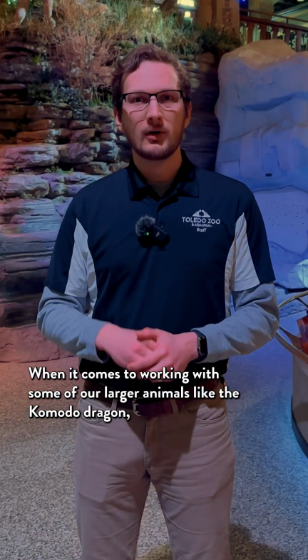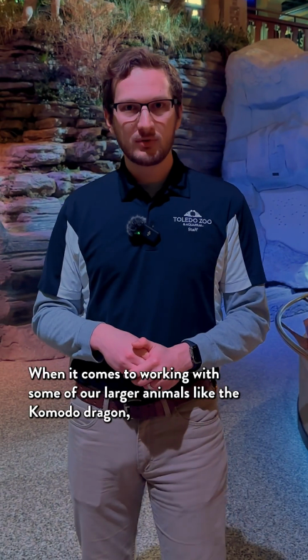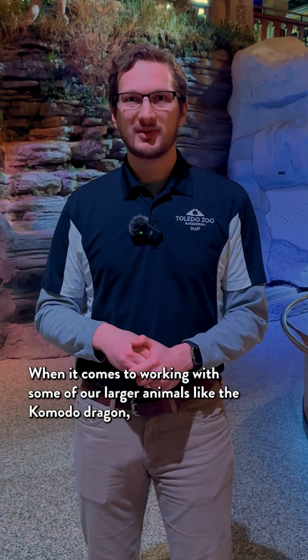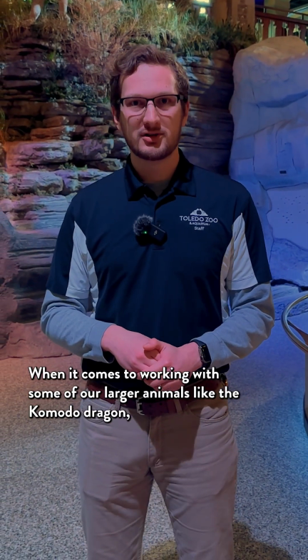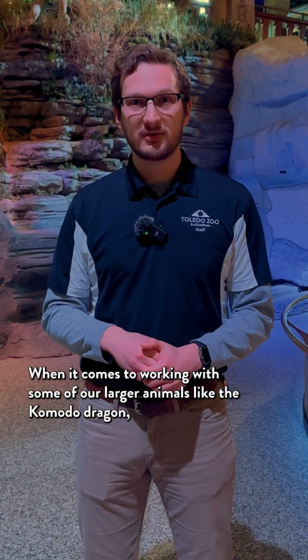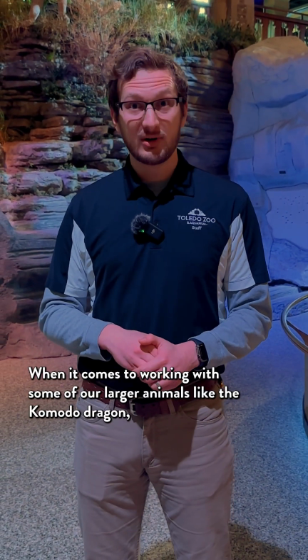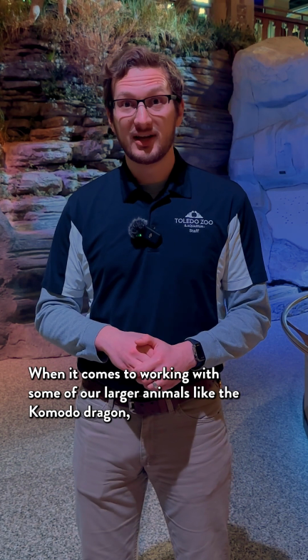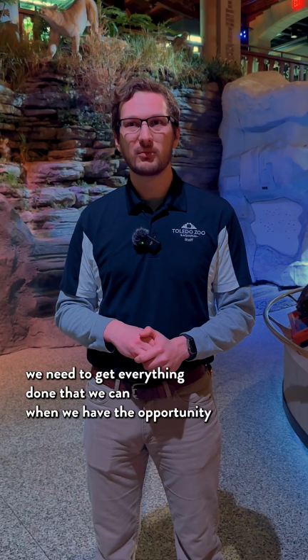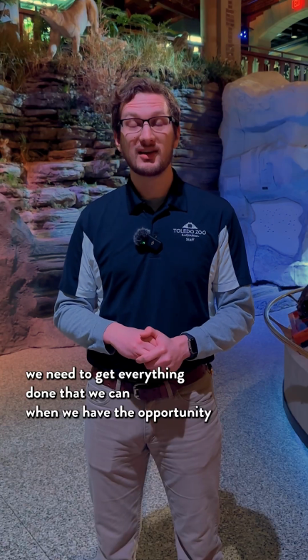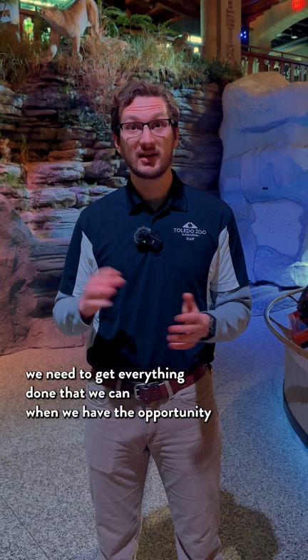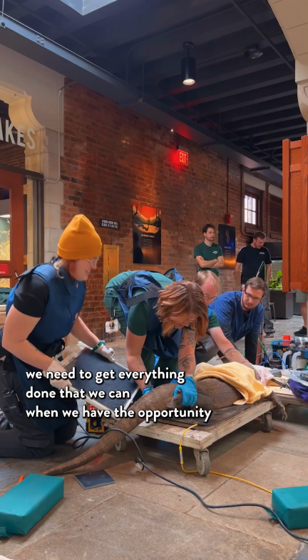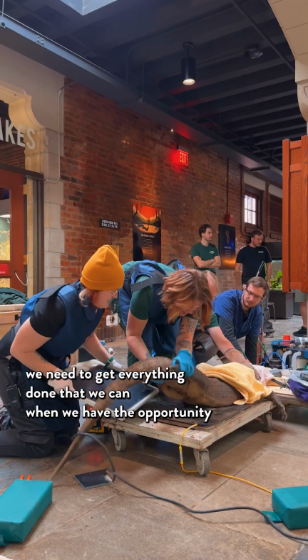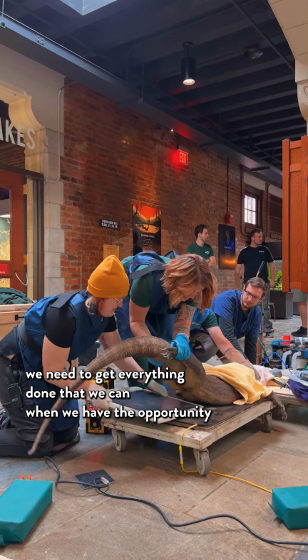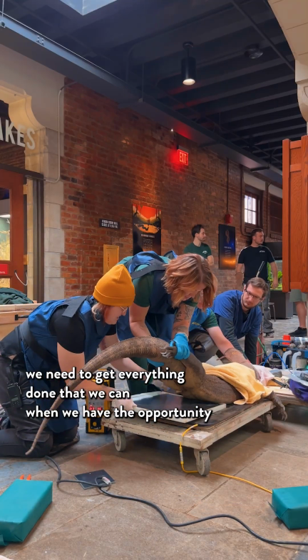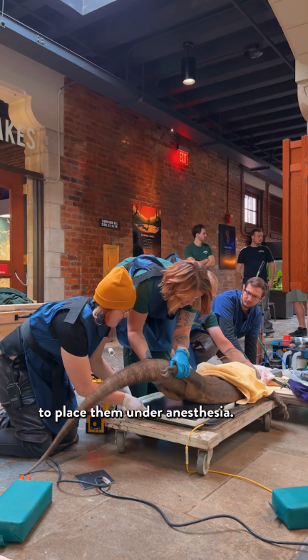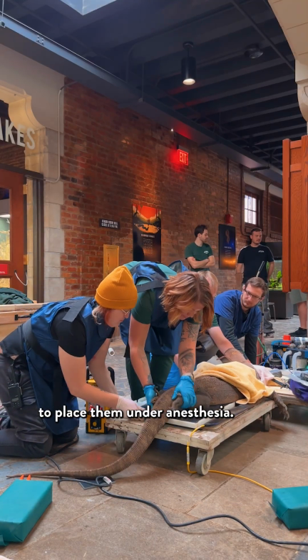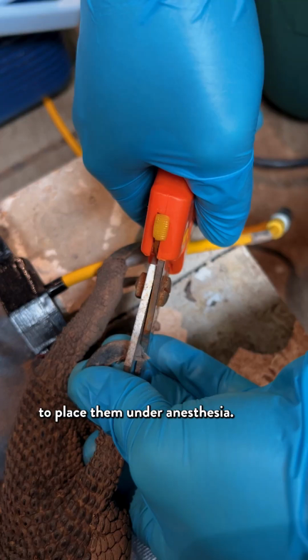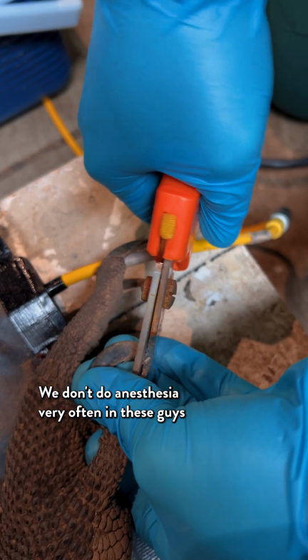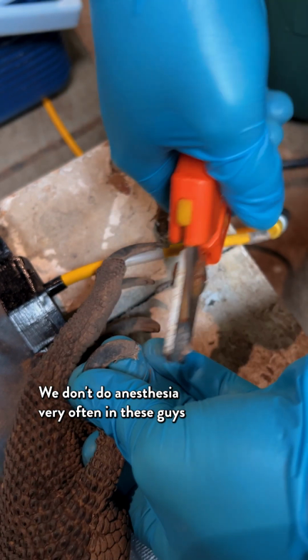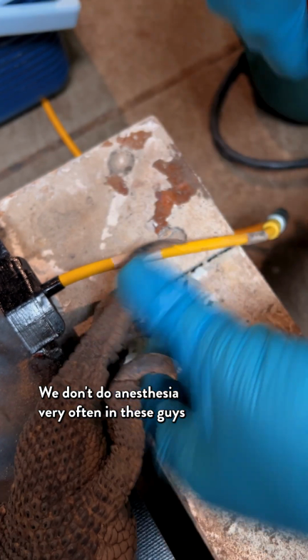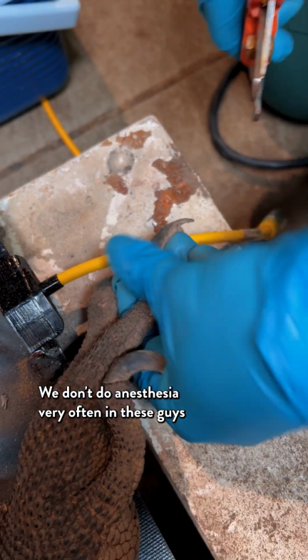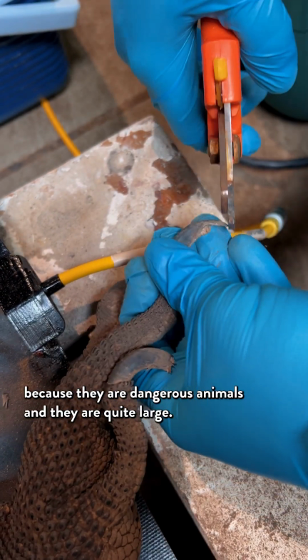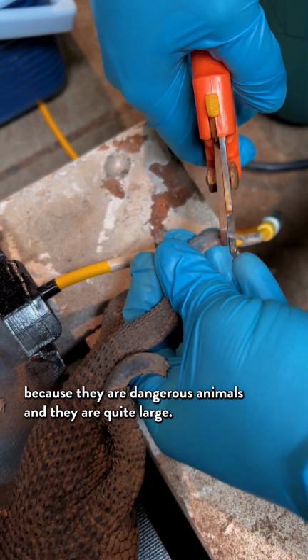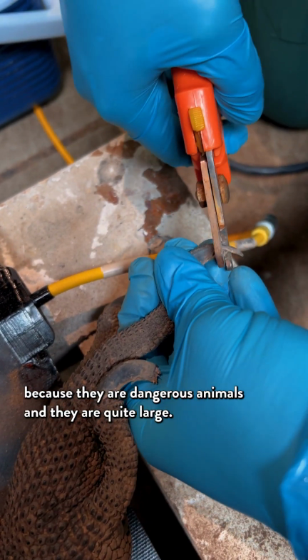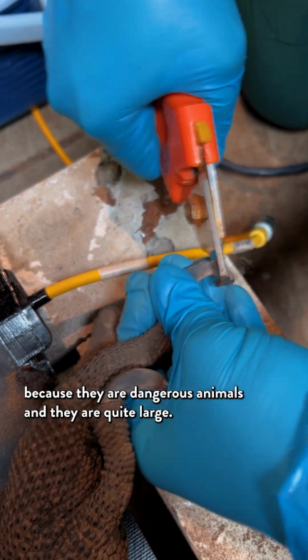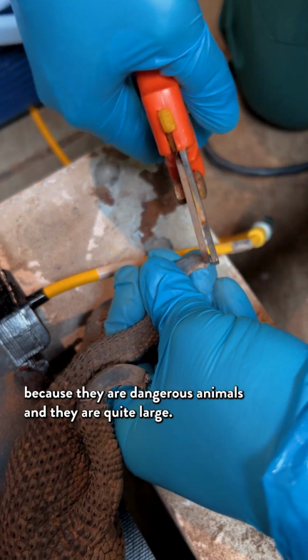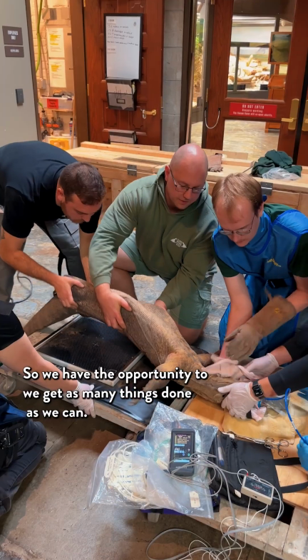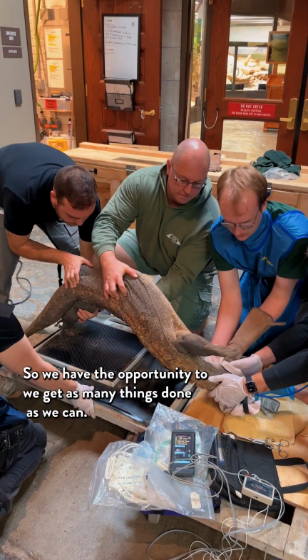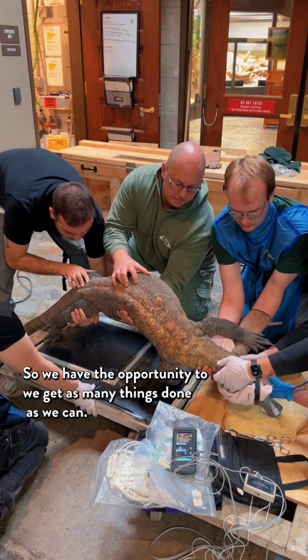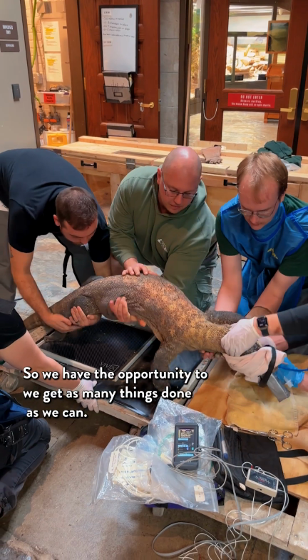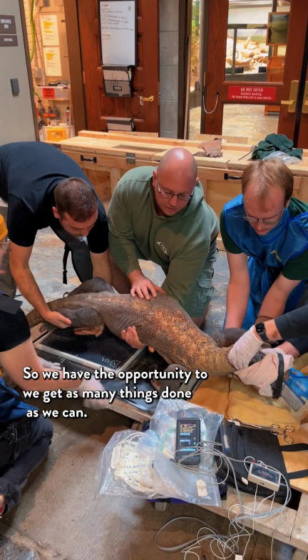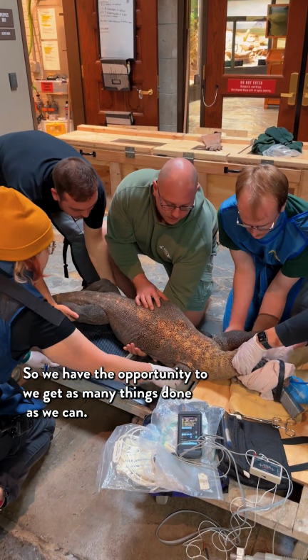When it comes to working with some of our larger animals like the Komodo Dragon, we need to get everything done that we can when we have the opportunity to place them under anesthesia. We don't do anesthesia very often in these guys because they are dangerous animals and they are quite large. So when we have the opportunity, we get as many things done as we can.